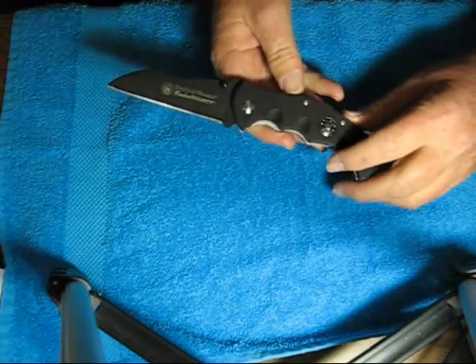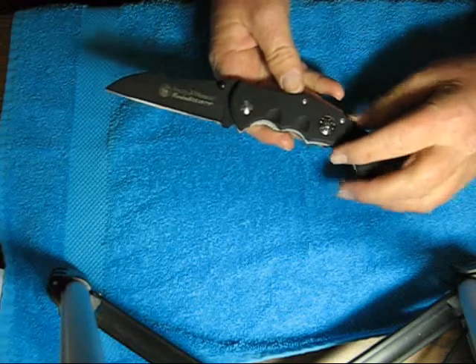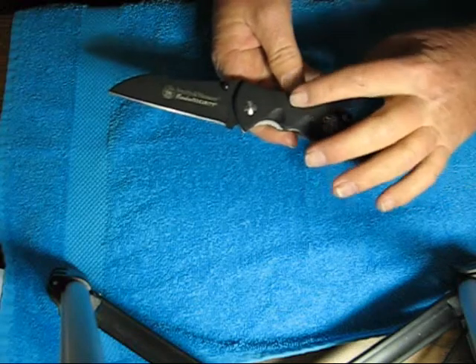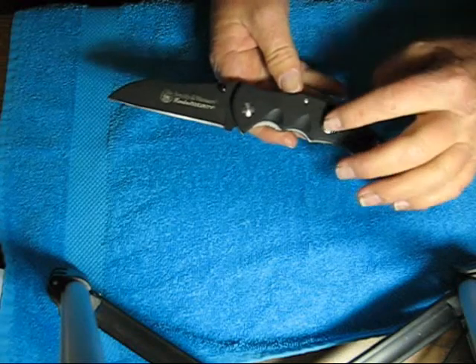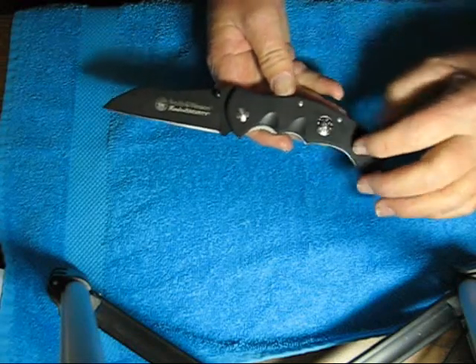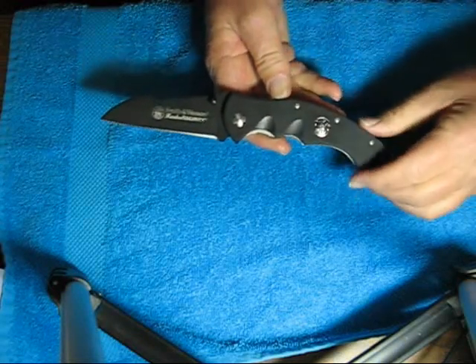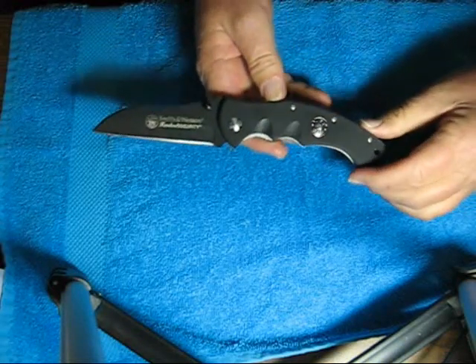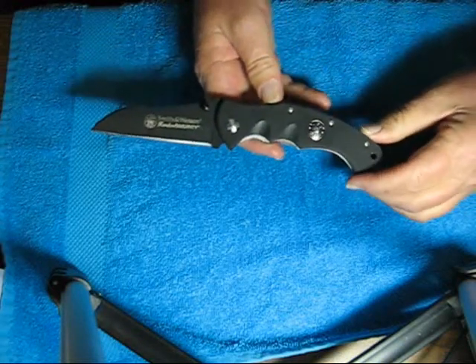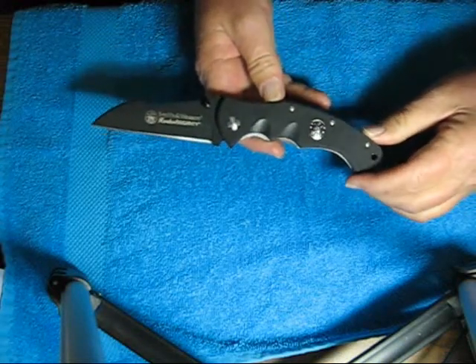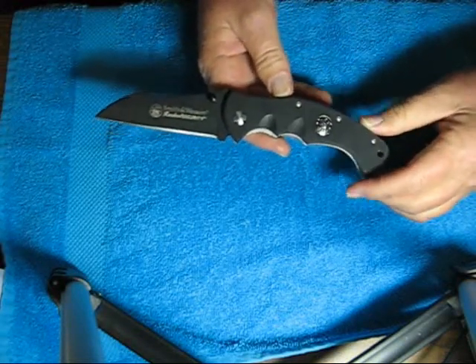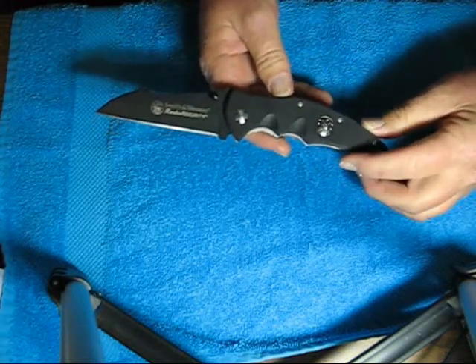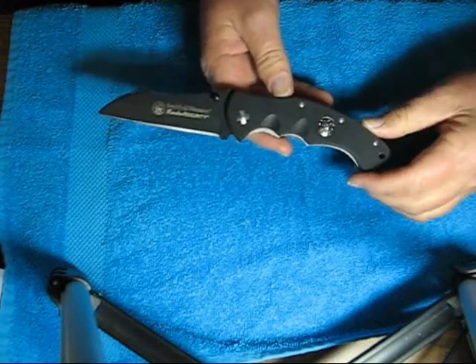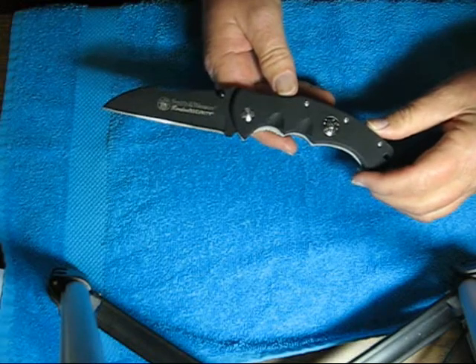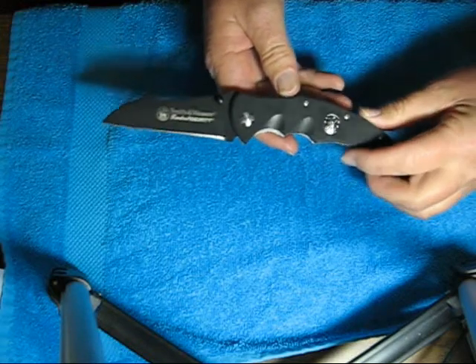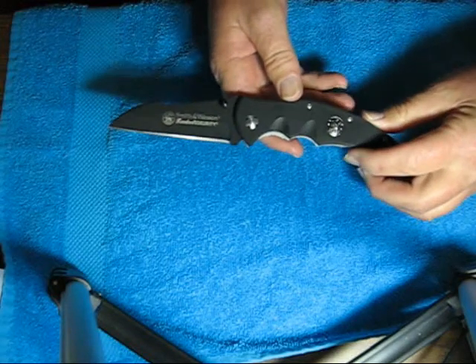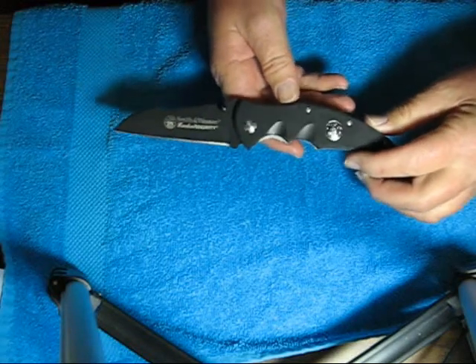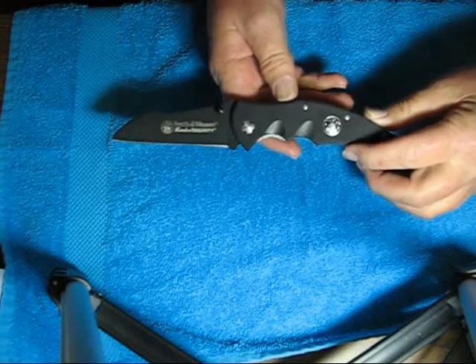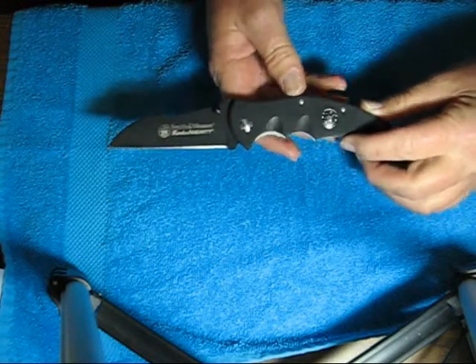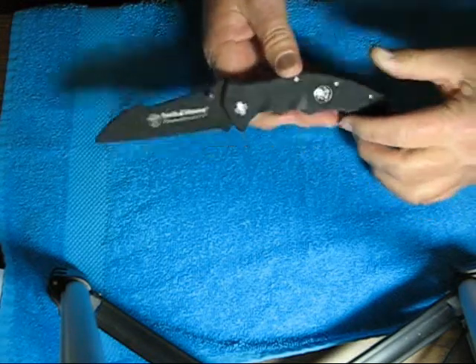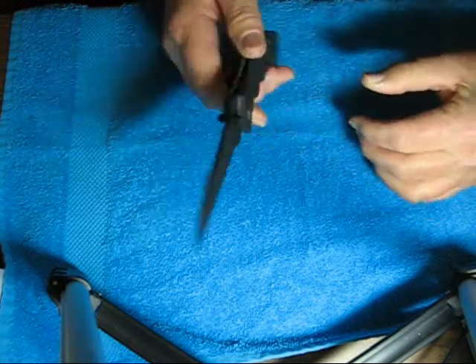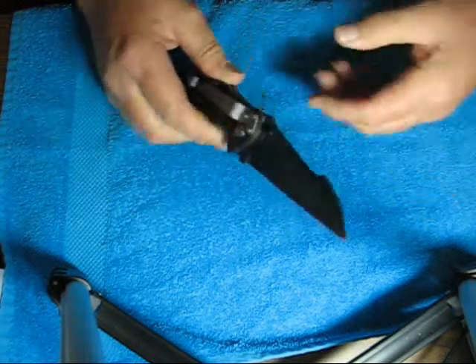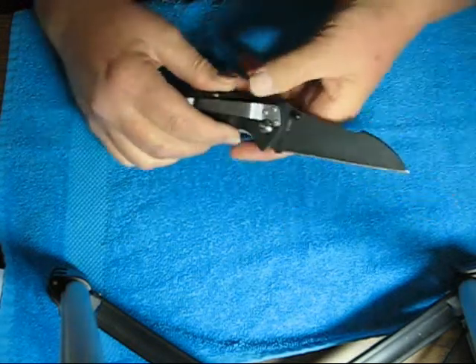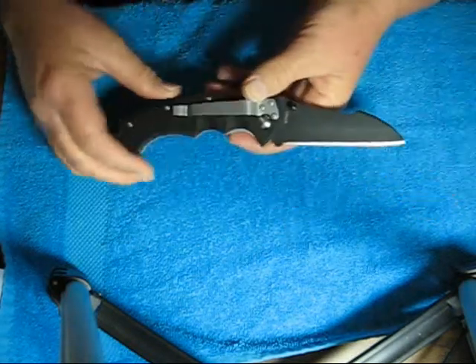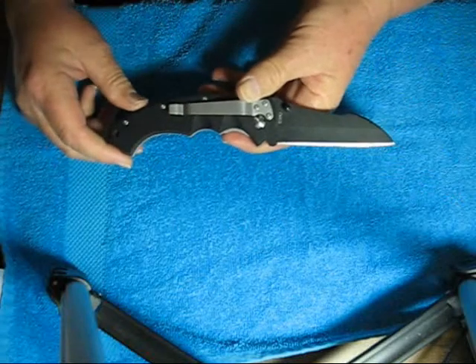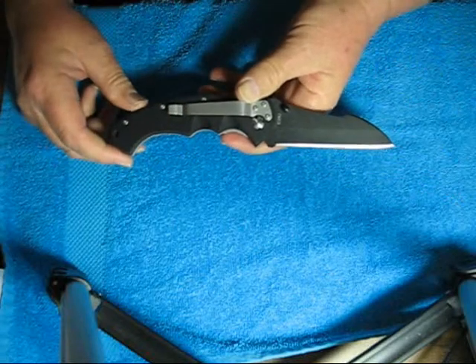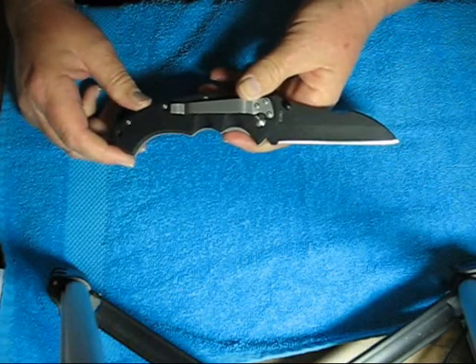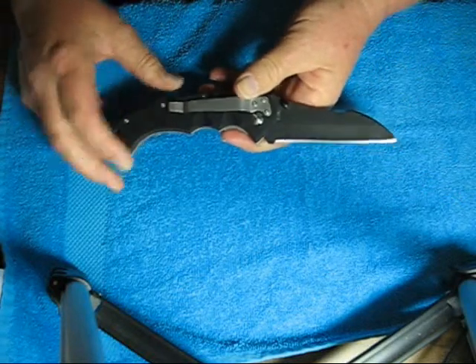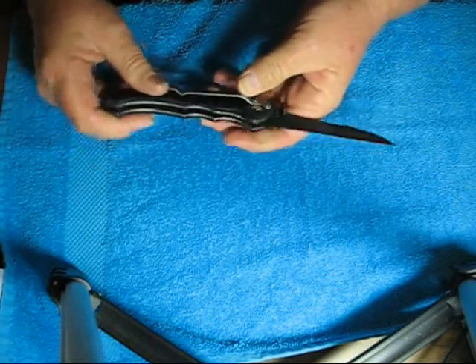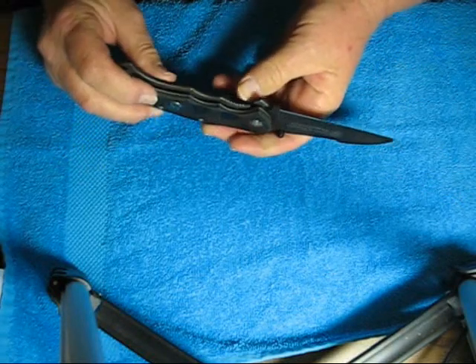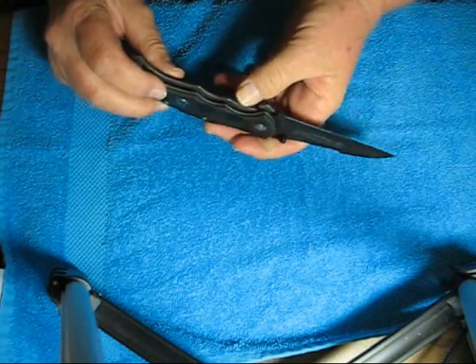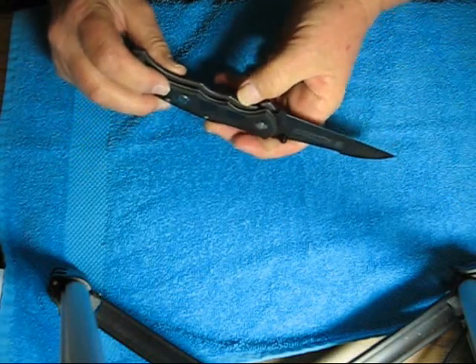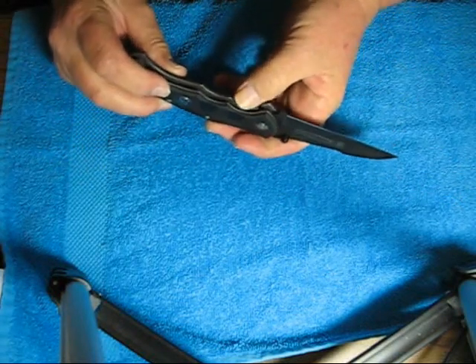The closed length on this is 5 and 1/16 inches. The overall length is 8 and 5 eighths inches. It weighs 5.7 ounces. It is a liner lock design.